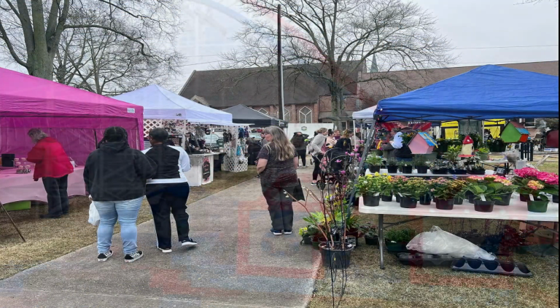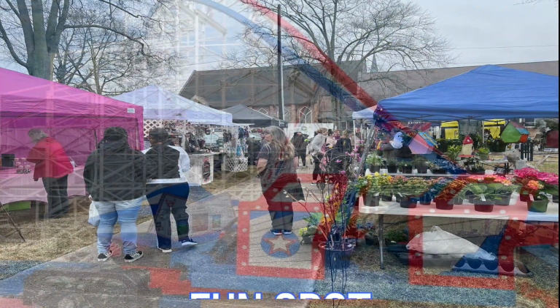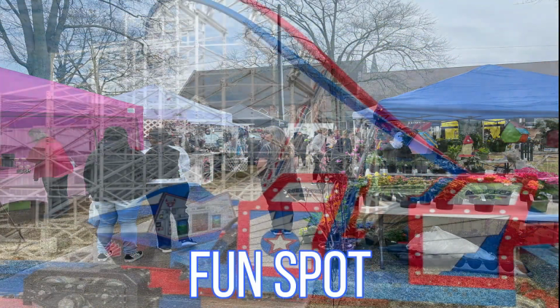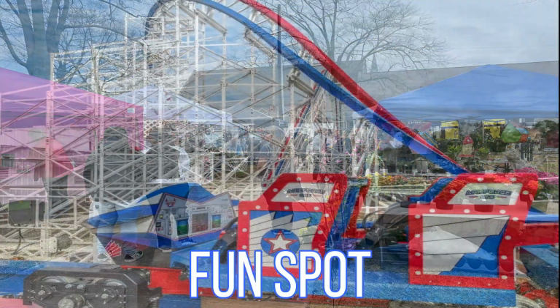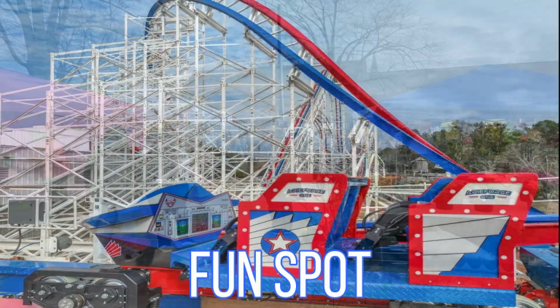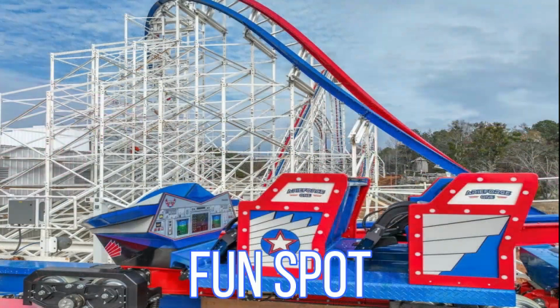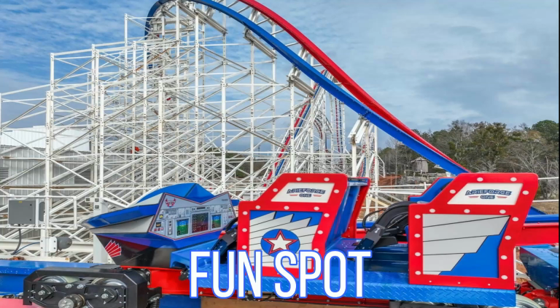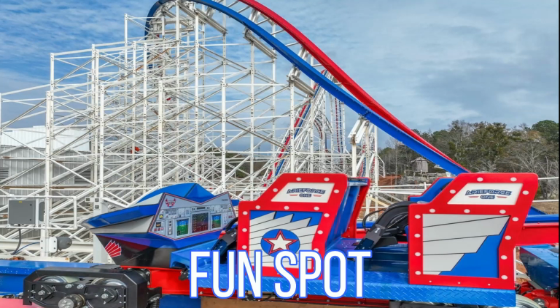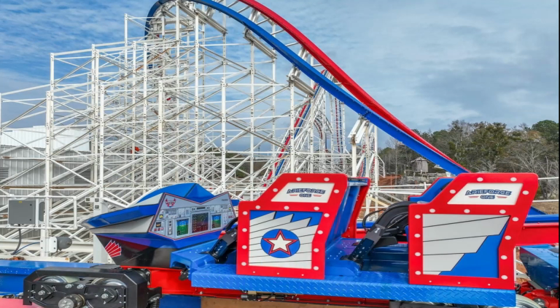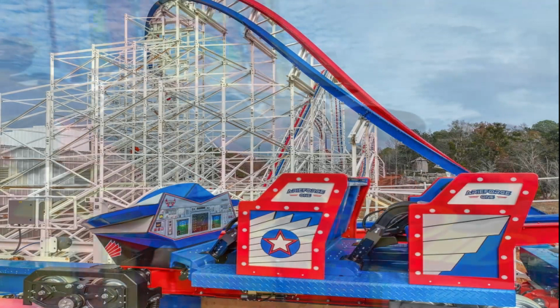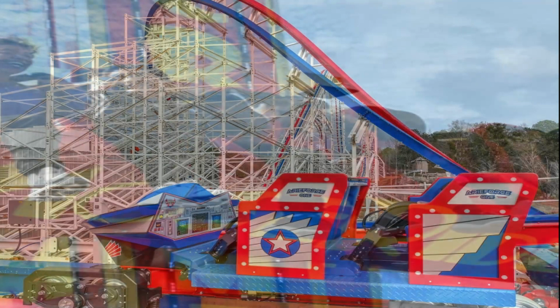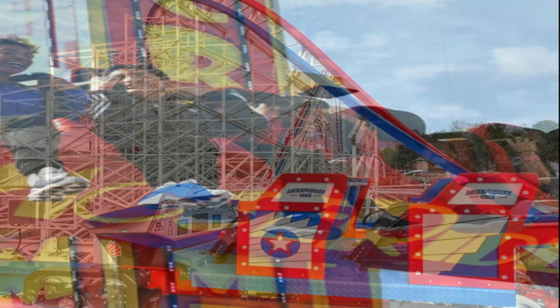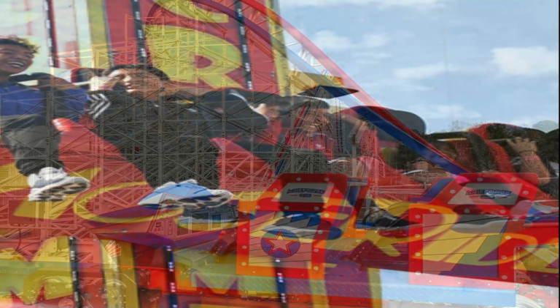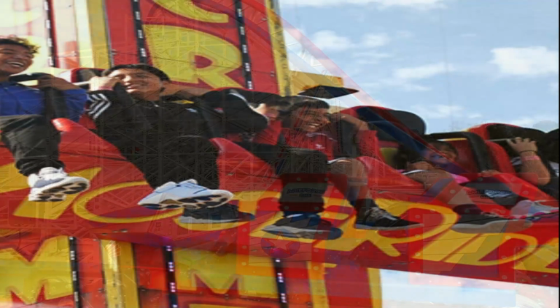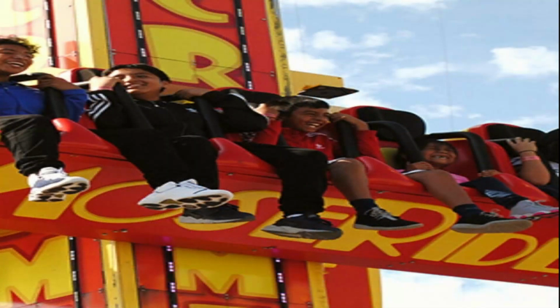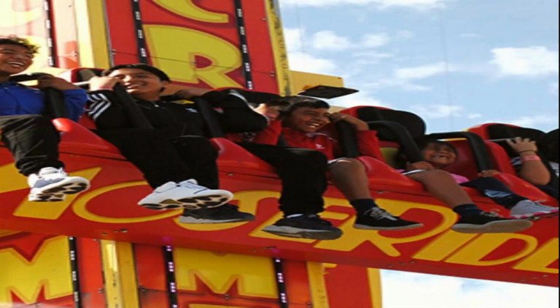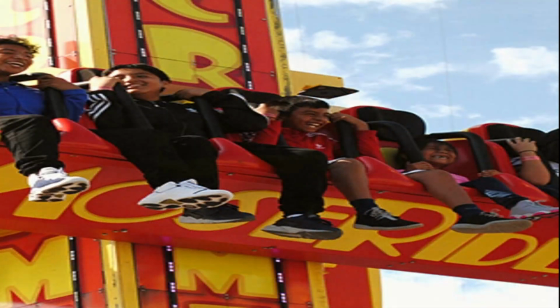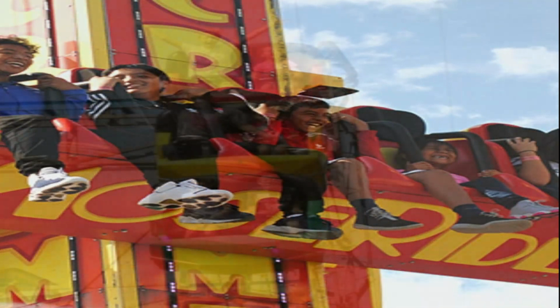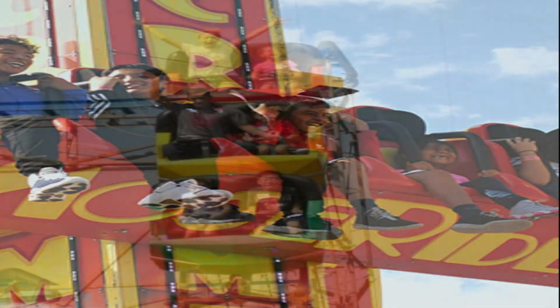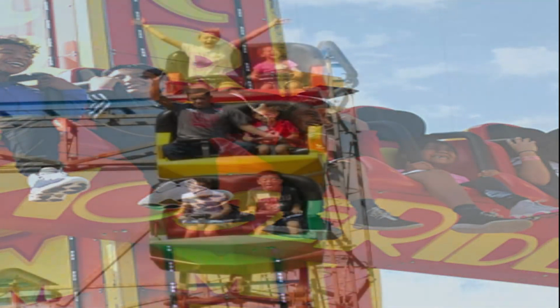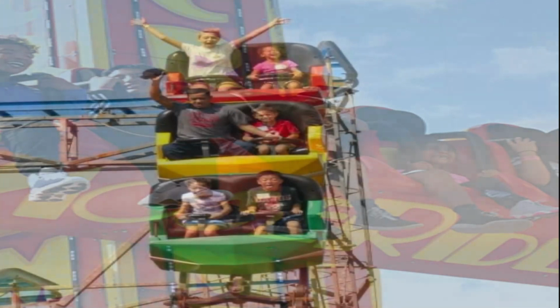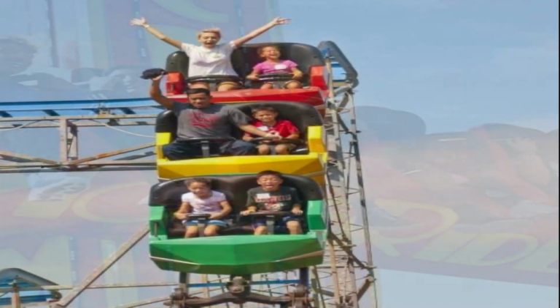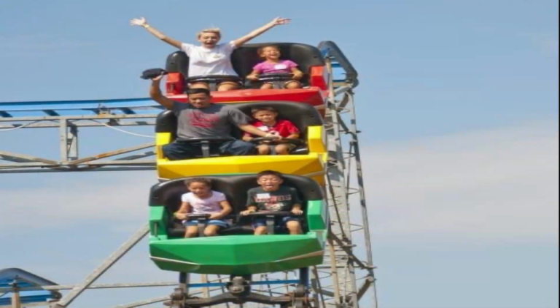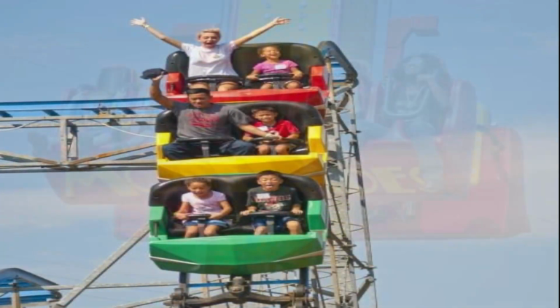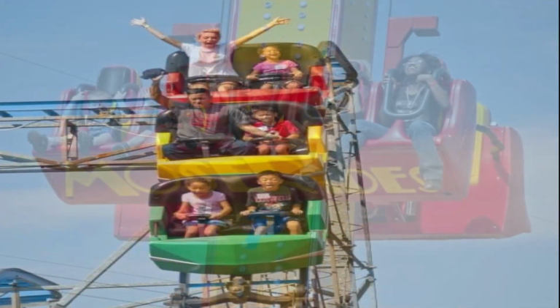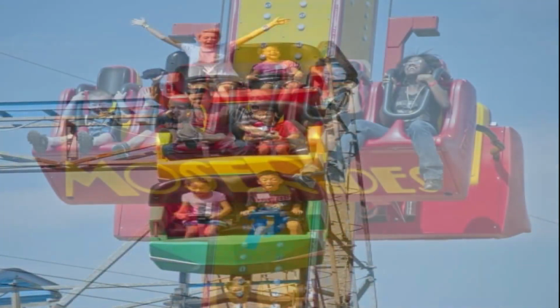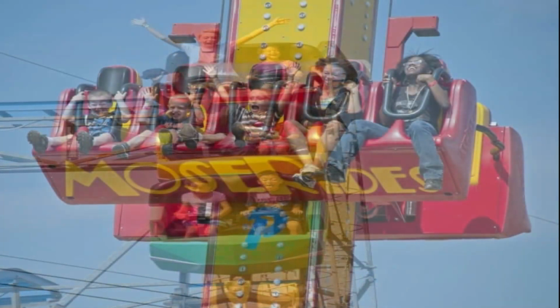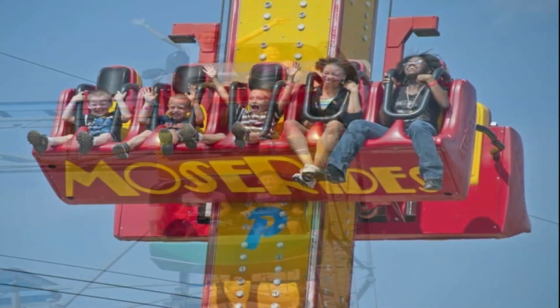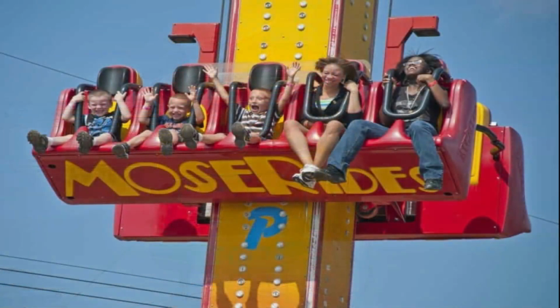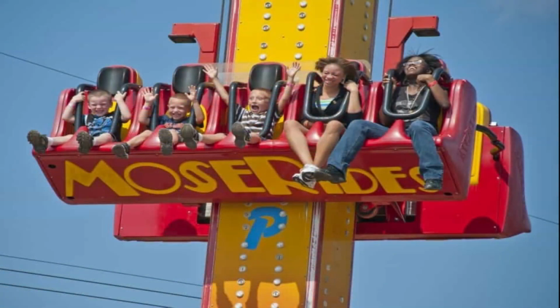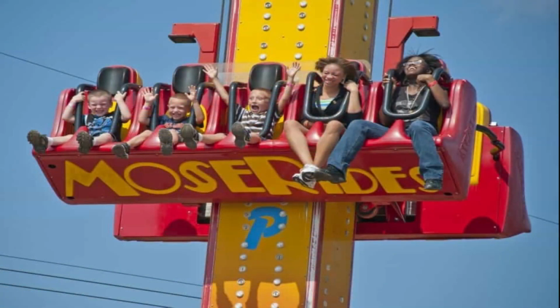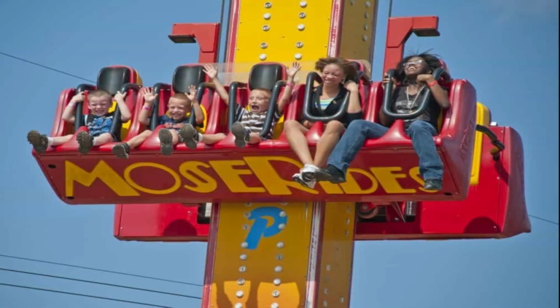Fun Spot is the first thing that comes to my mind. It's an amusement park that offers thrill rides, go-karts, arcade games, and so much more. Kids love it here and adults do too.